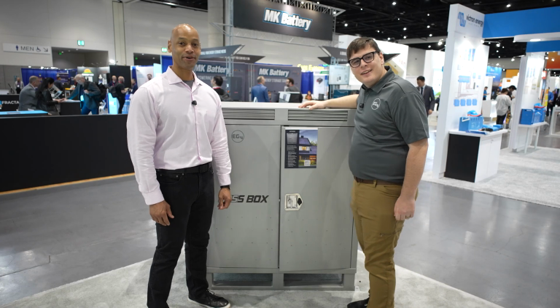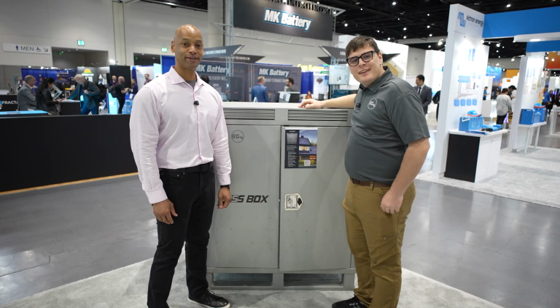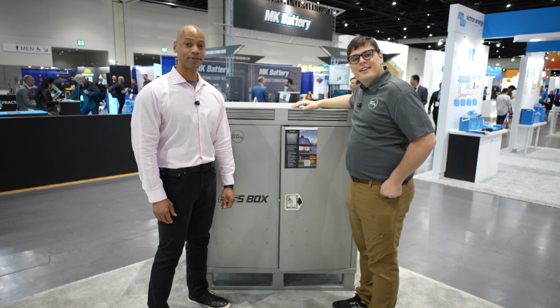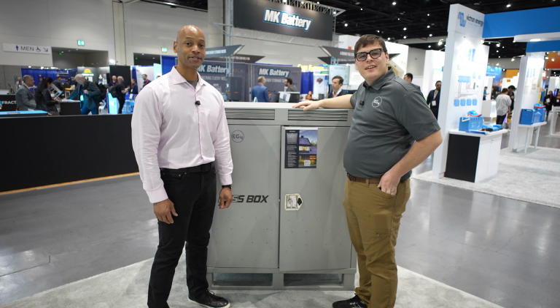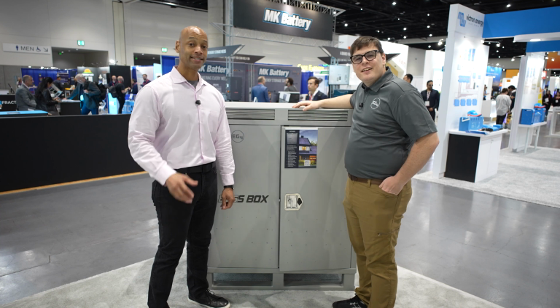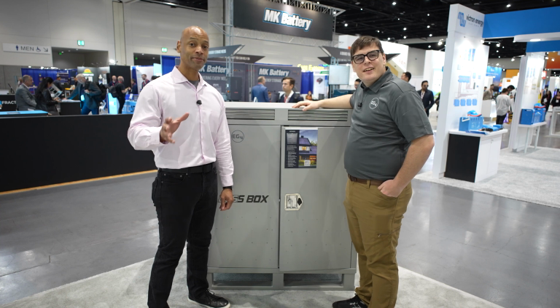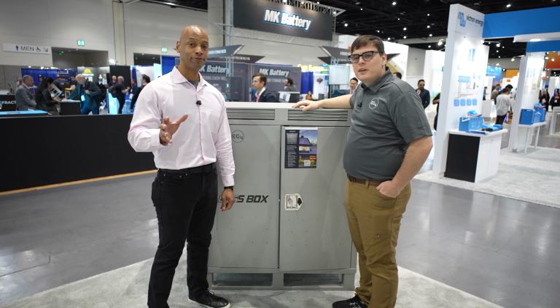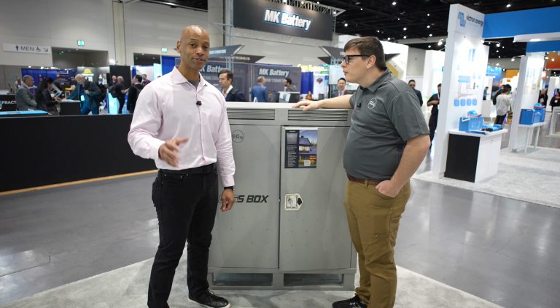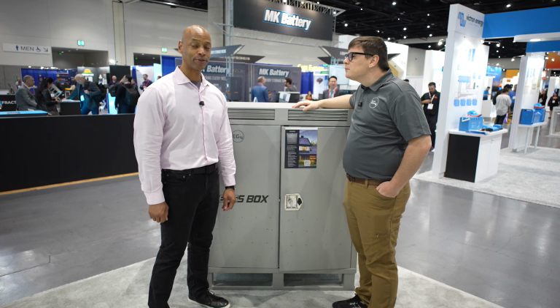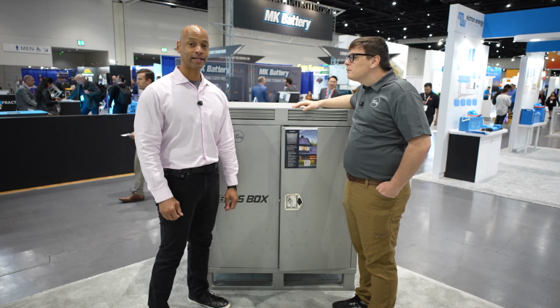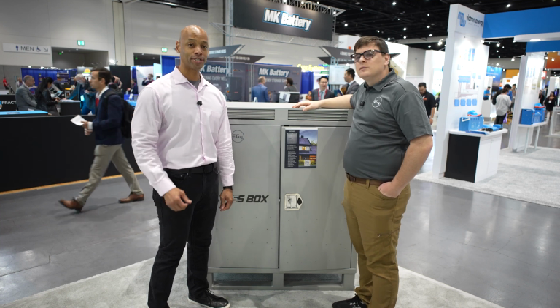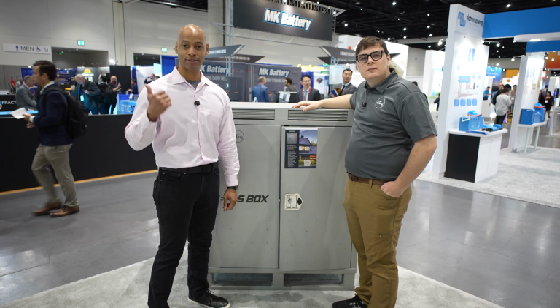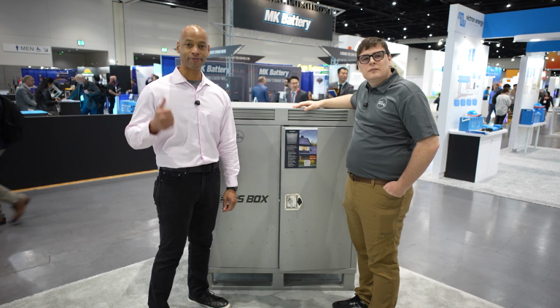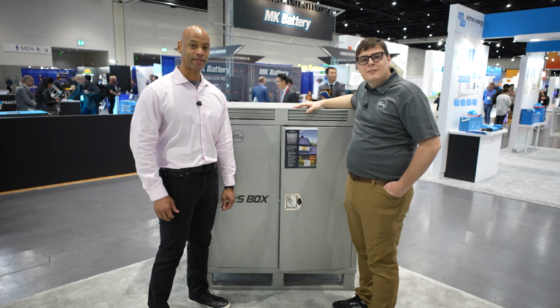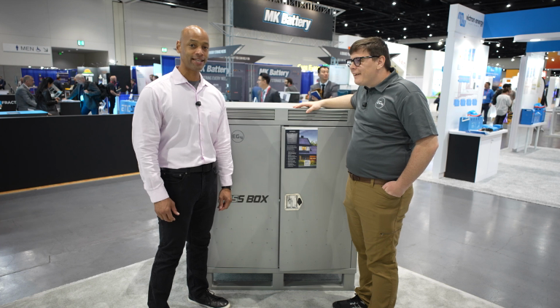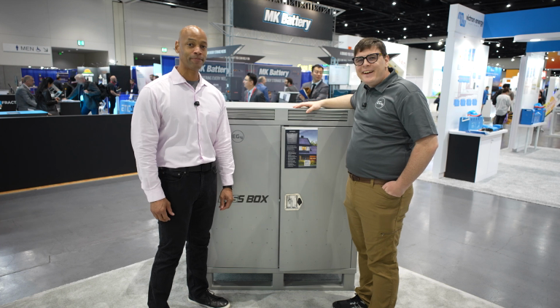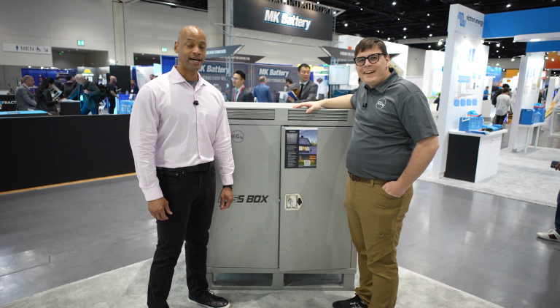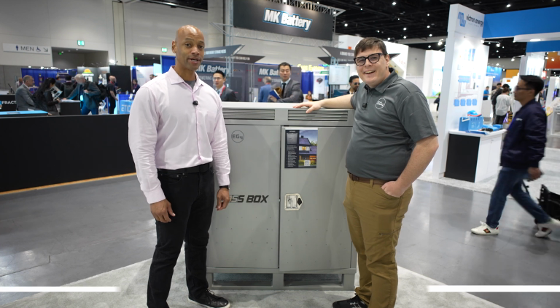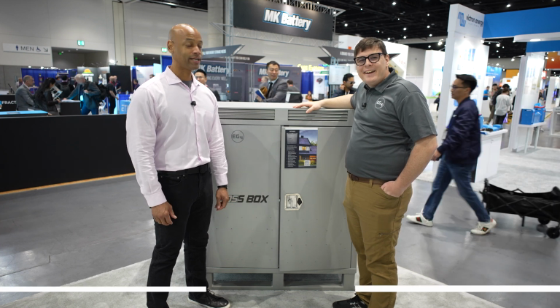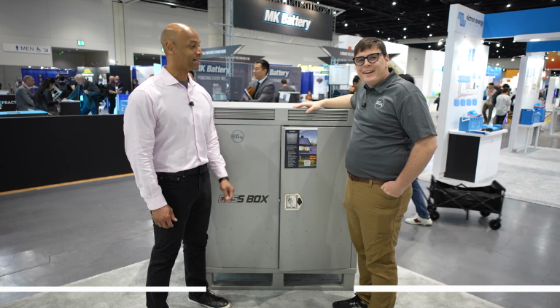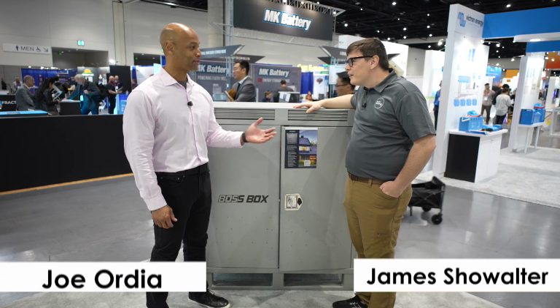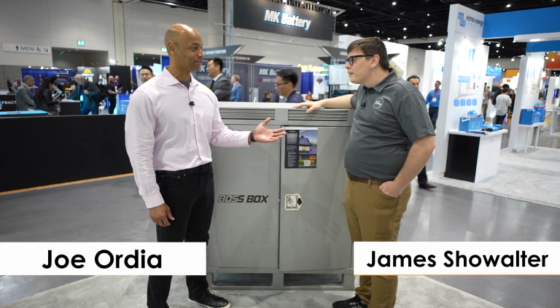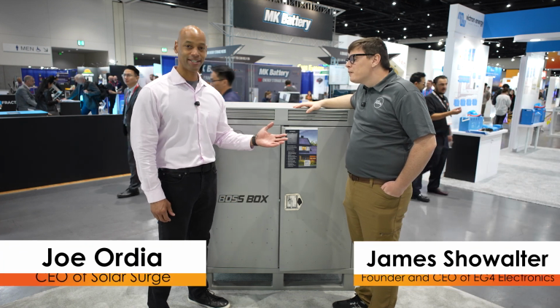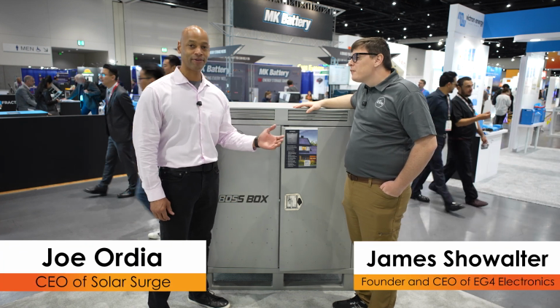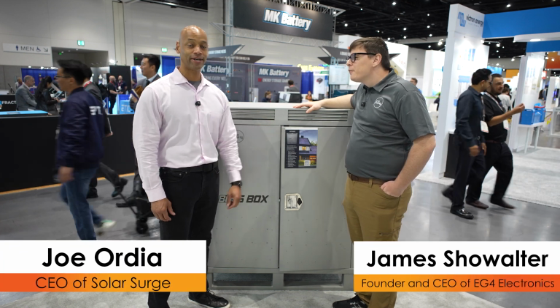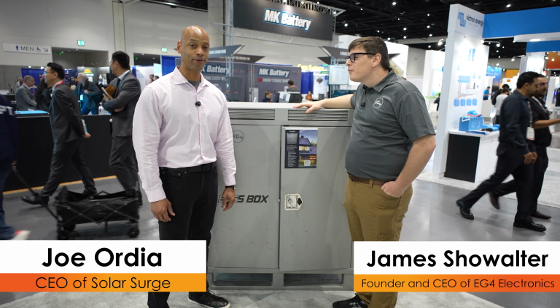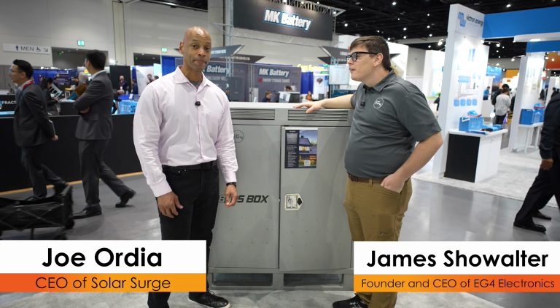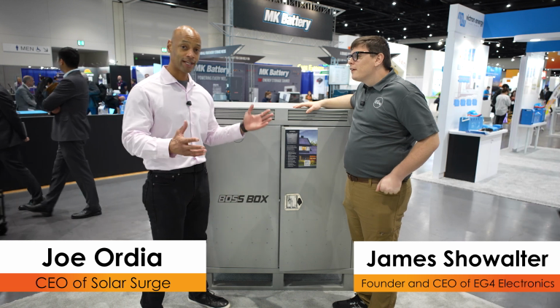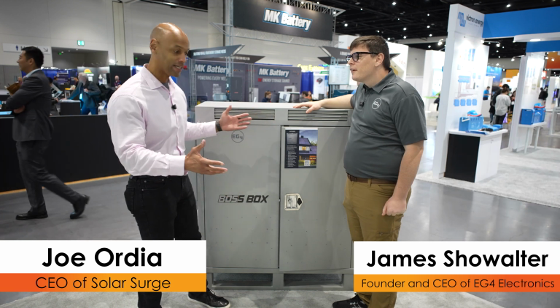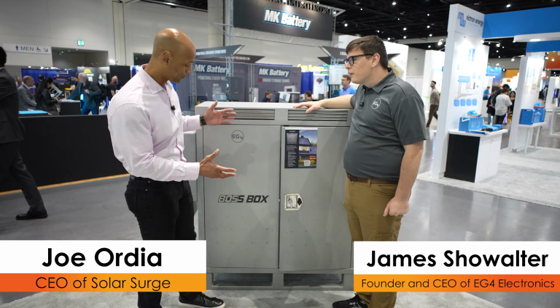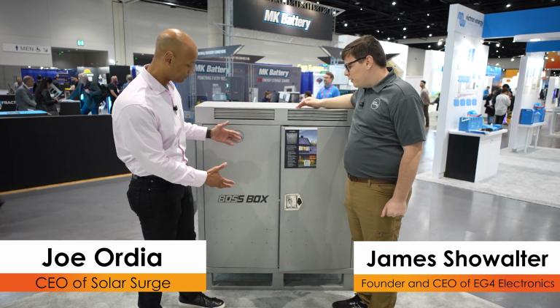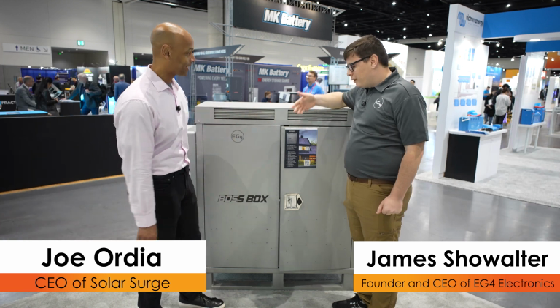Joe Ordea here for Solar Surge. Today we're coming back from Intersolar North America, the big solar conference here in San Diego. I'm joined again by James Showalter, CEO and founder at EG4, and we're looking at the new EG4 BossBox.